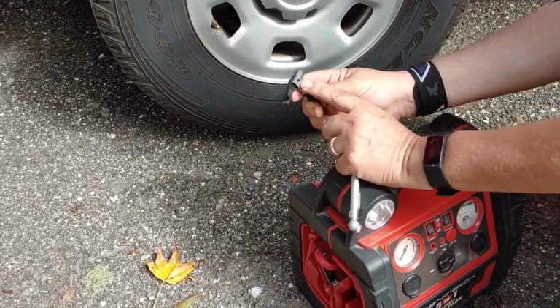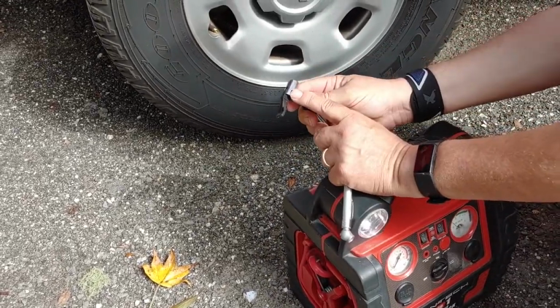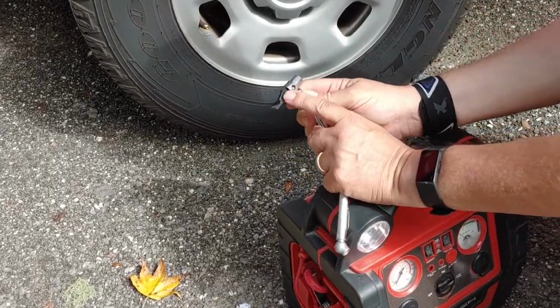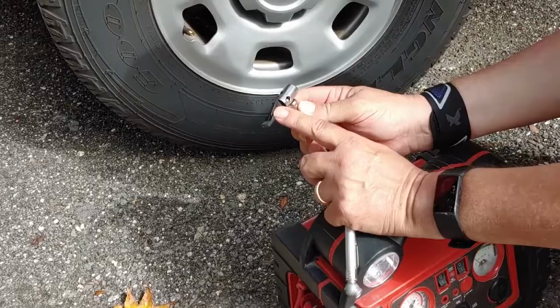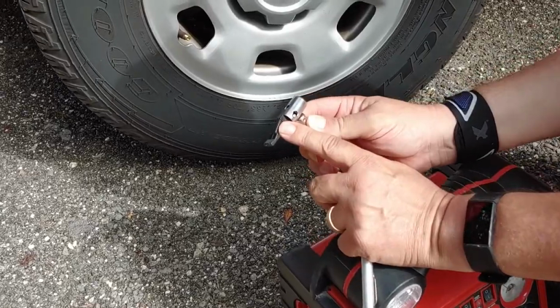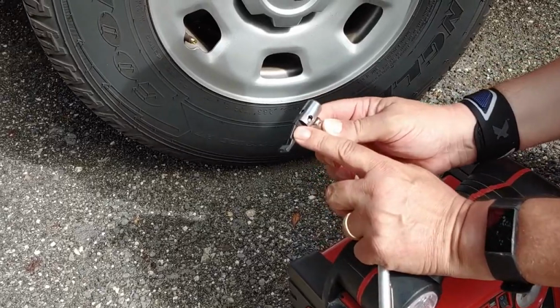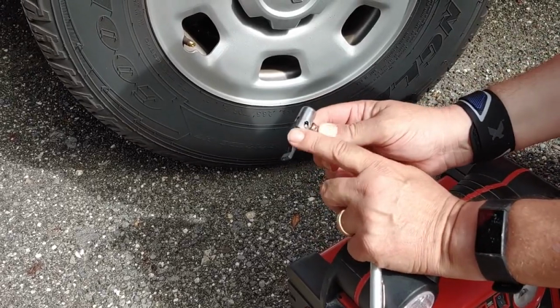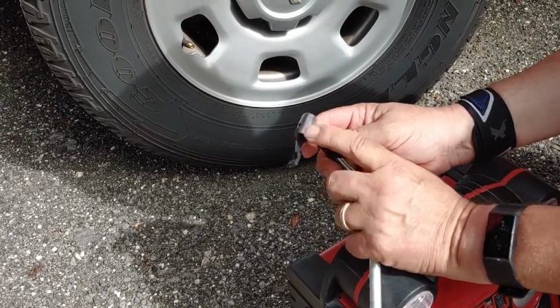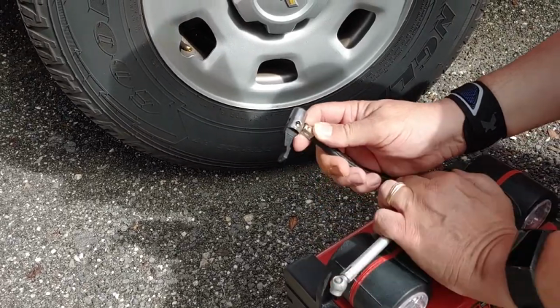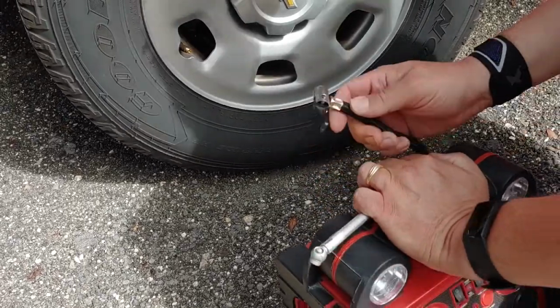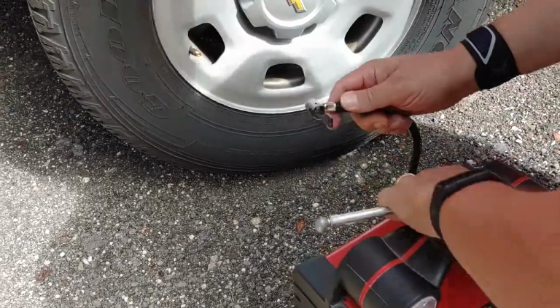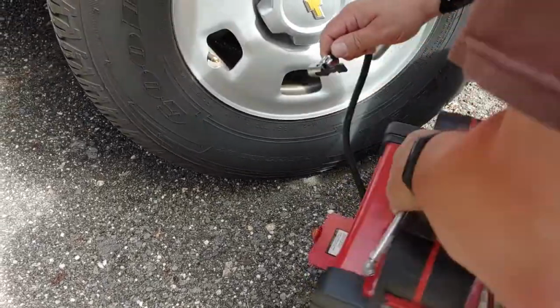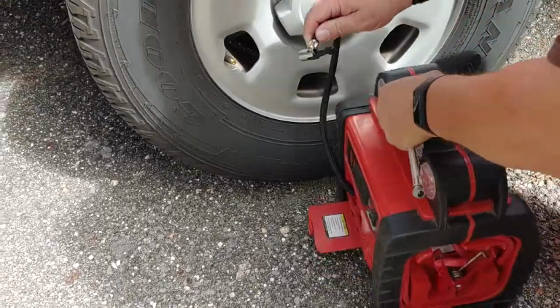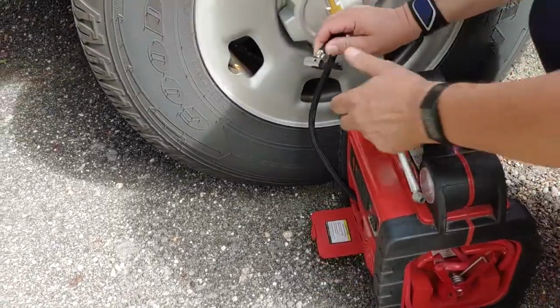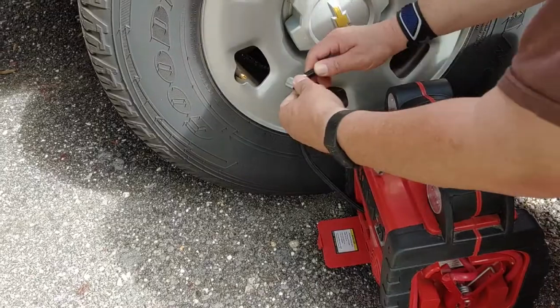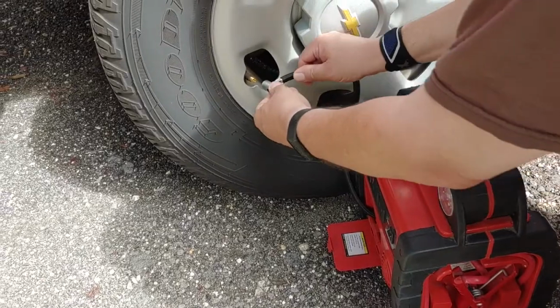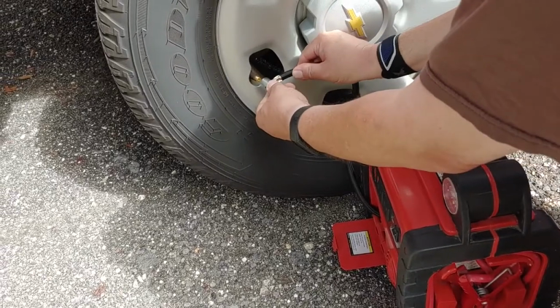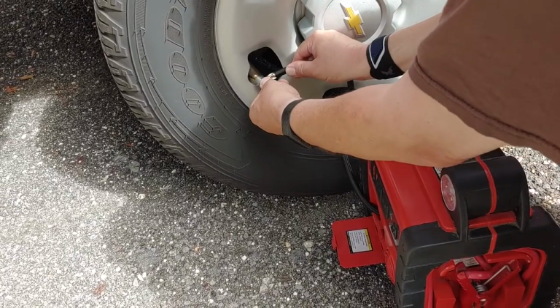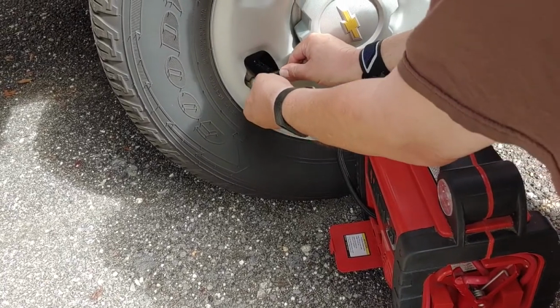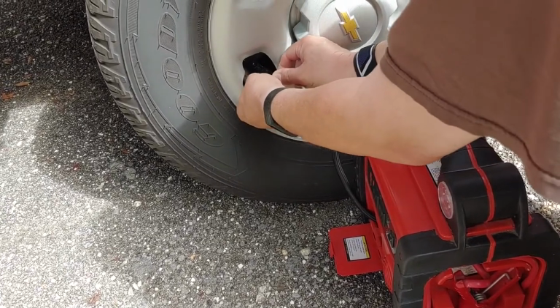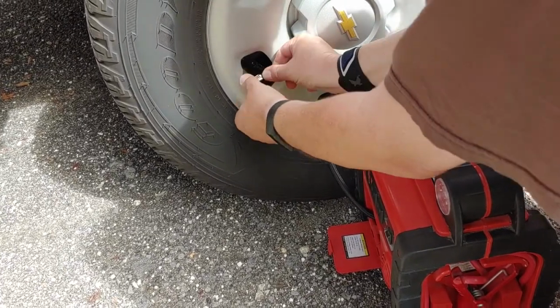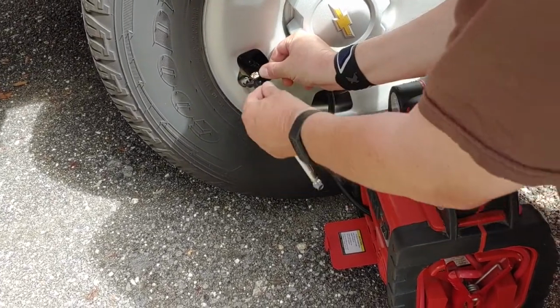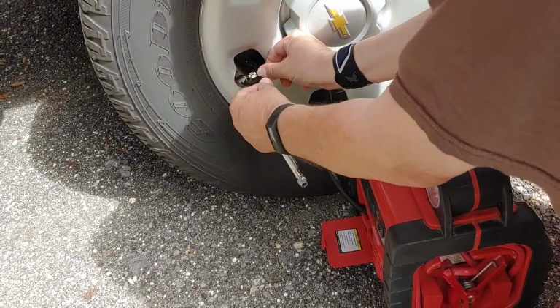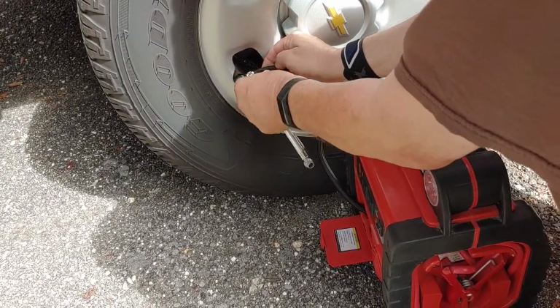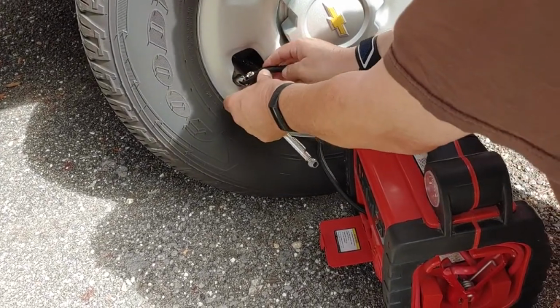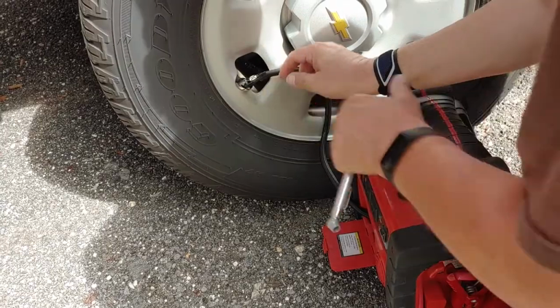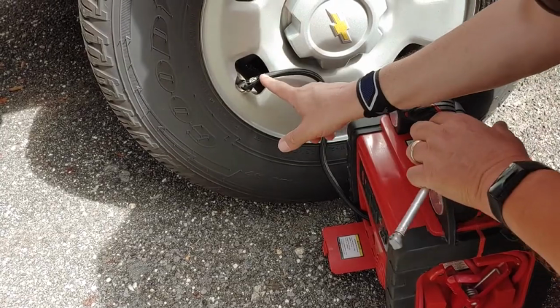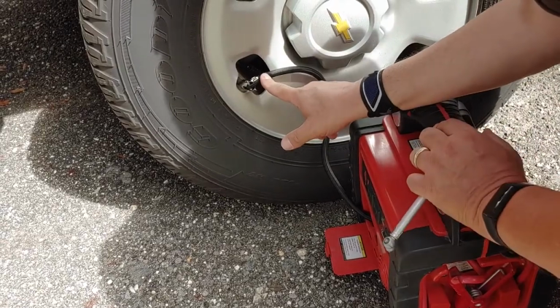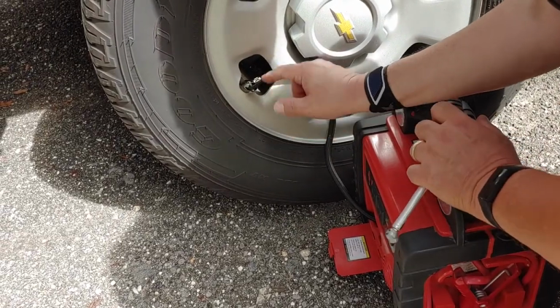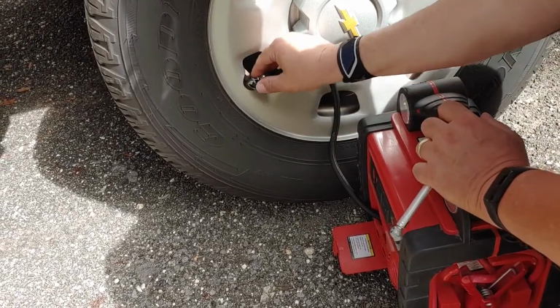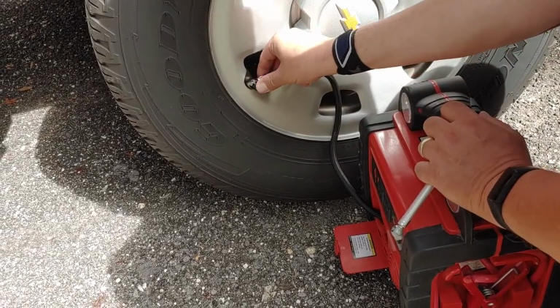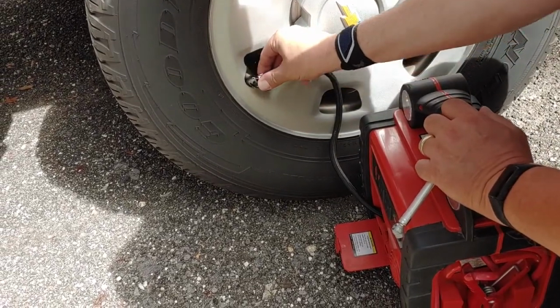Make sure the lever is up when you first put it on the tire. Take it over here, put it onto the tire tightly. You'll hear that air sound — that's fine. Then drop the lever down; that will seal it.